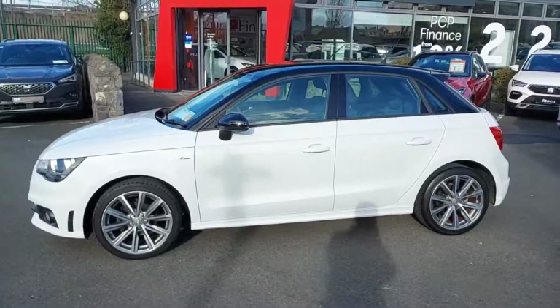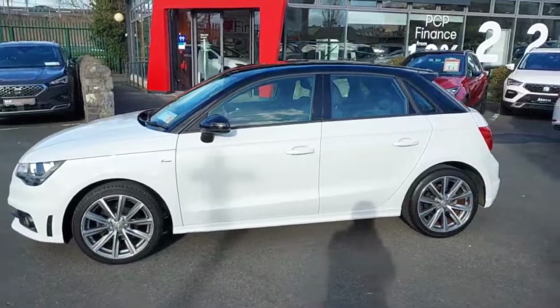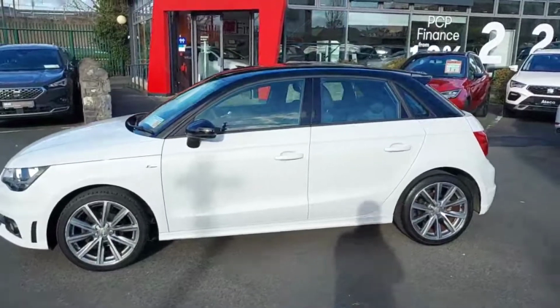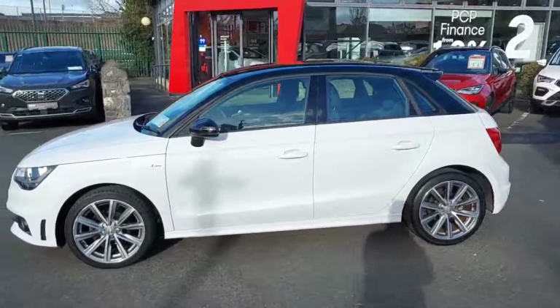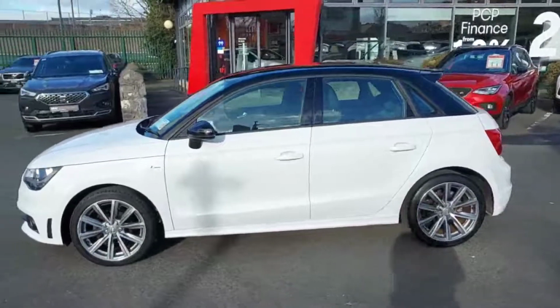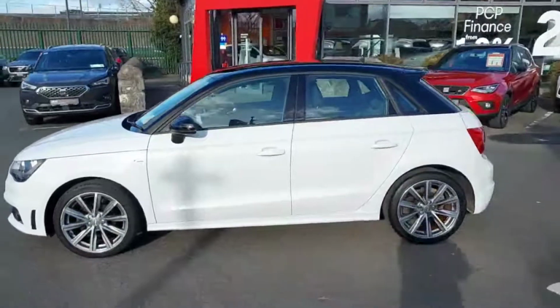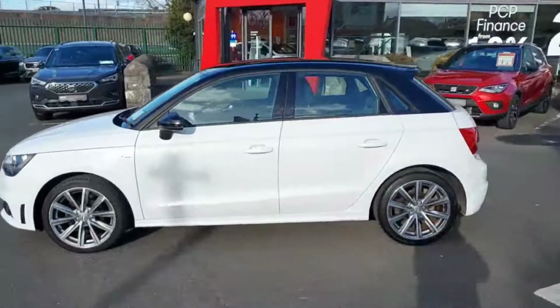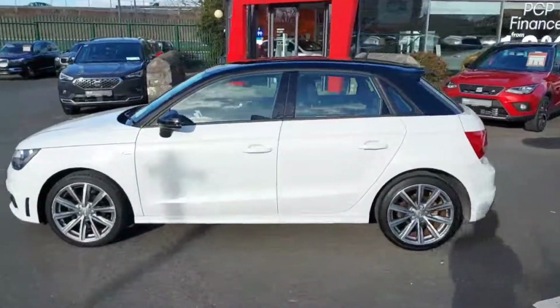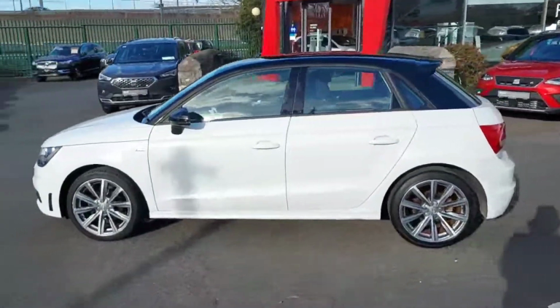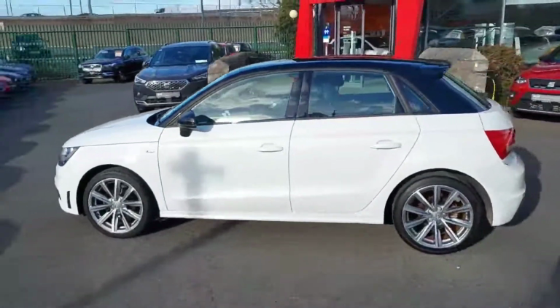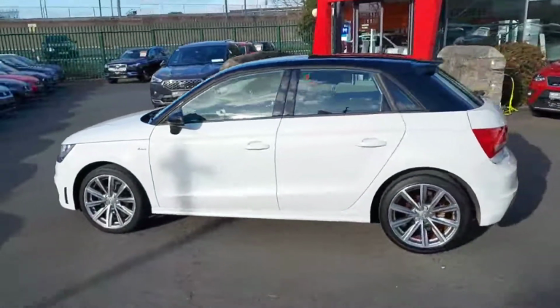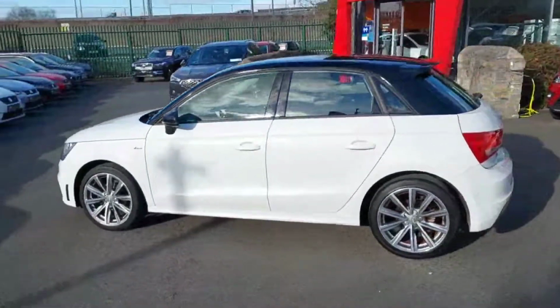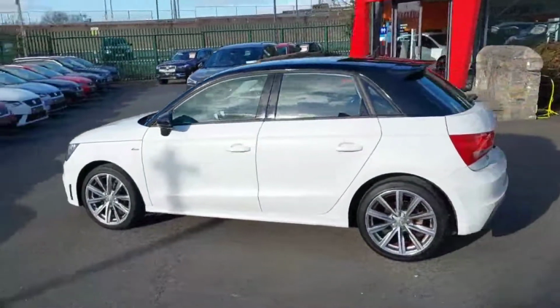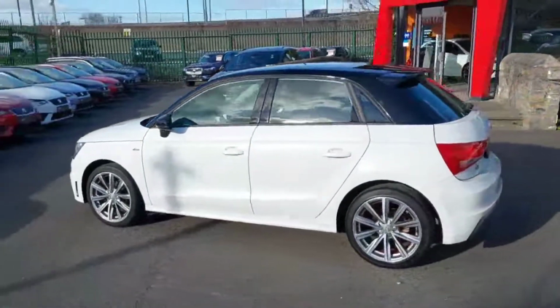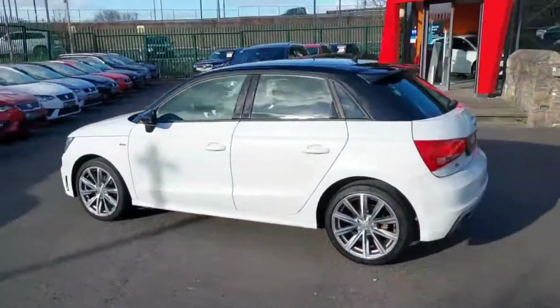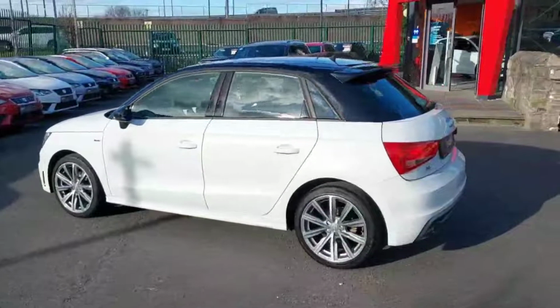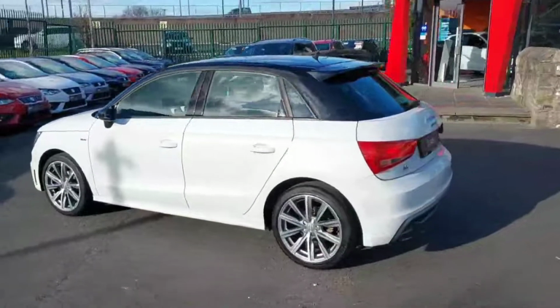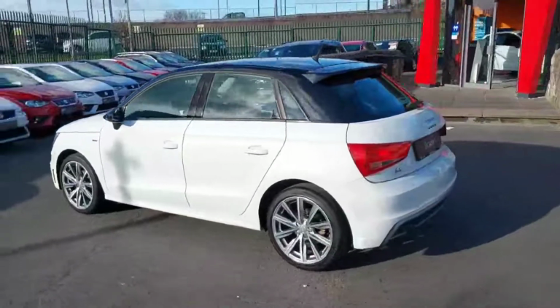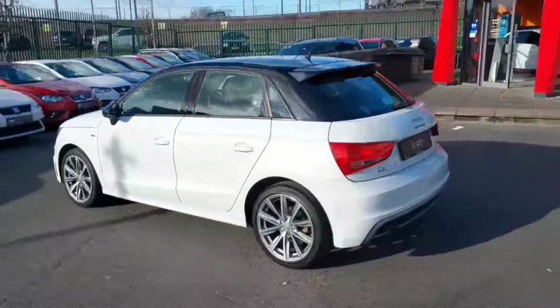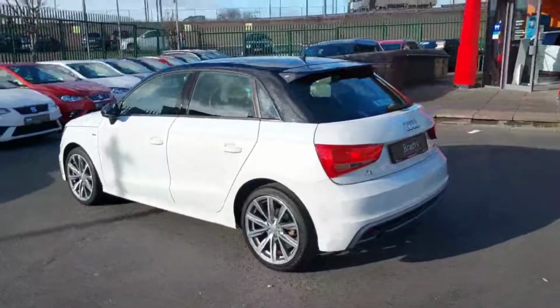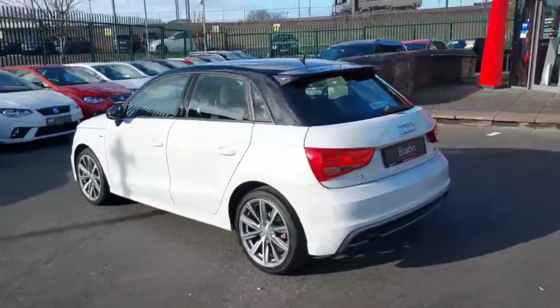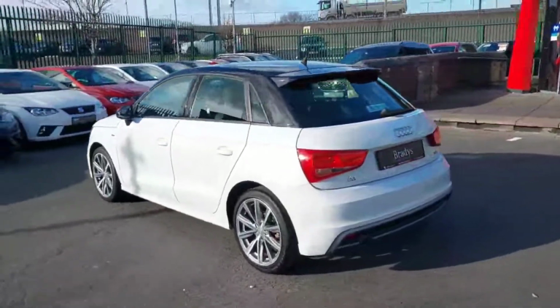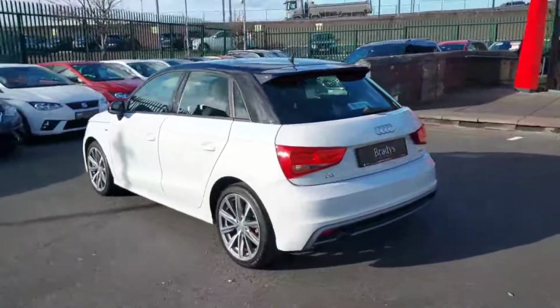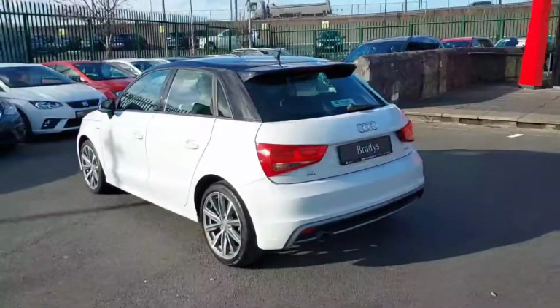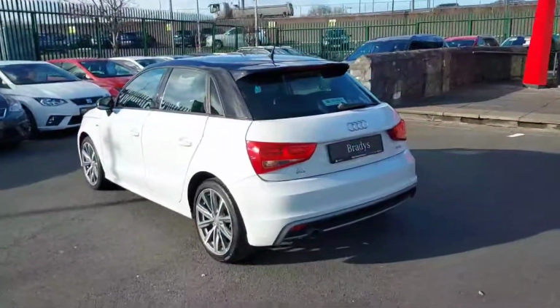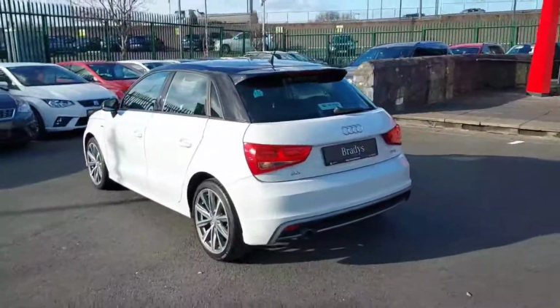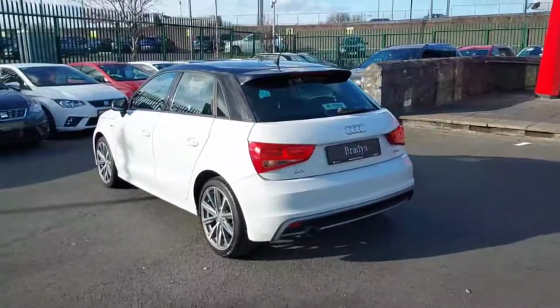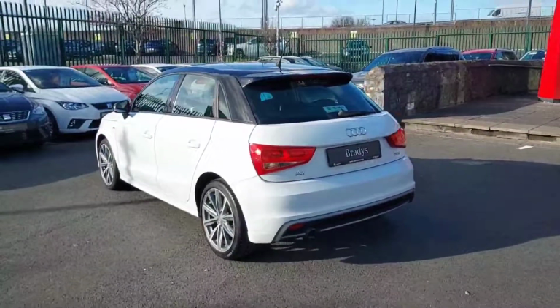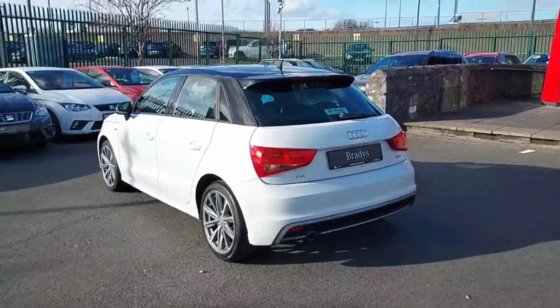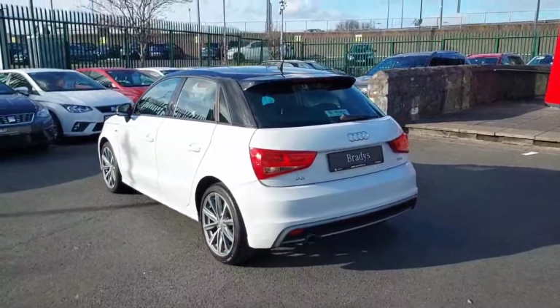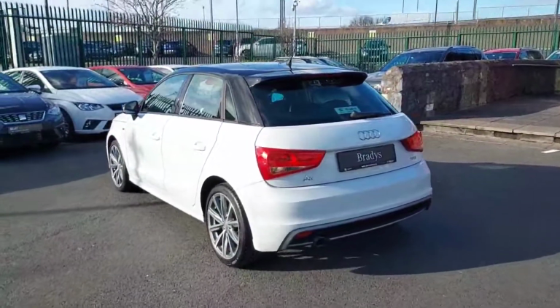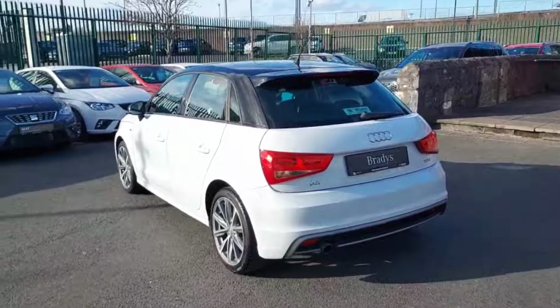The car is finished in white with the roof colour in black and the side mirror is also in black. Pretty sporty little 4 door hatchback with 17 inch machine alloy wheels.